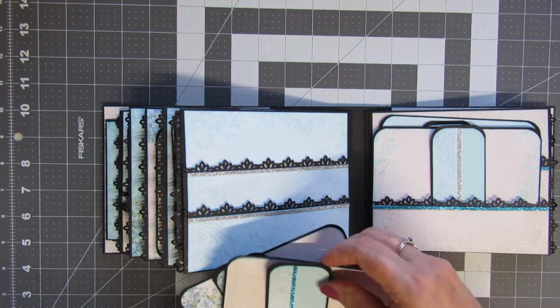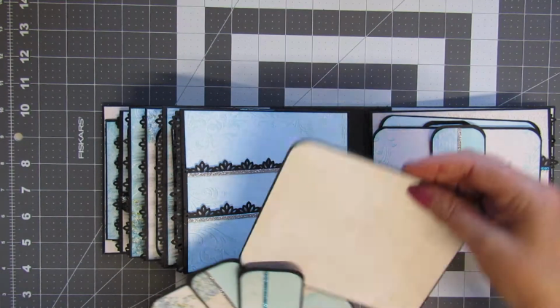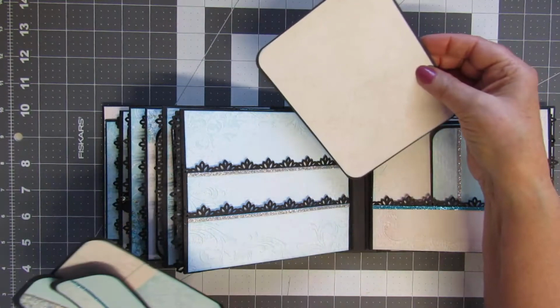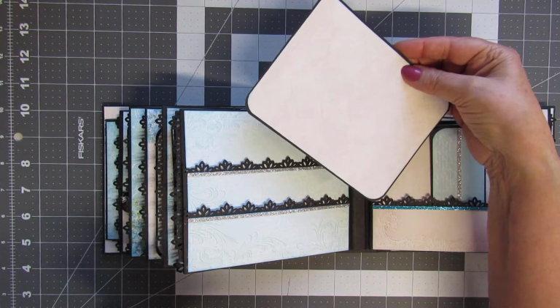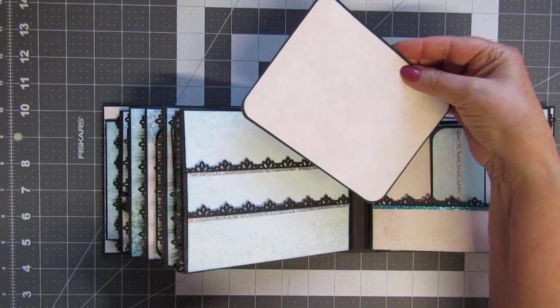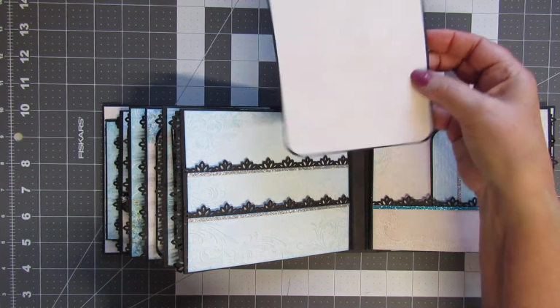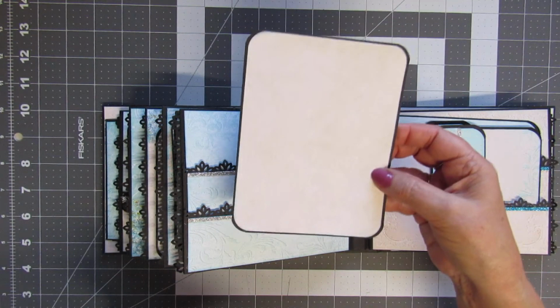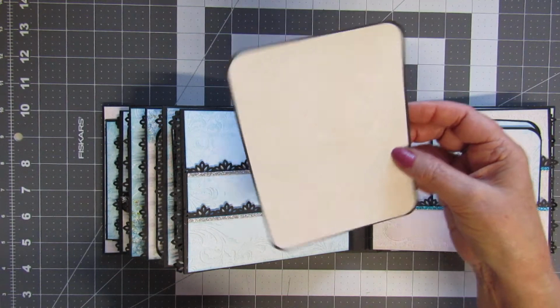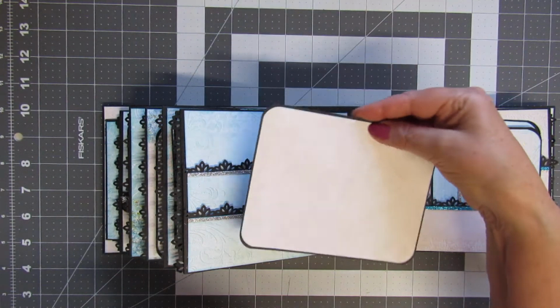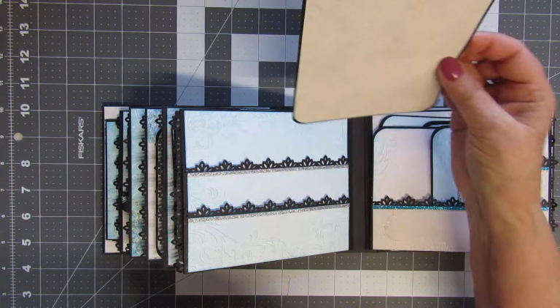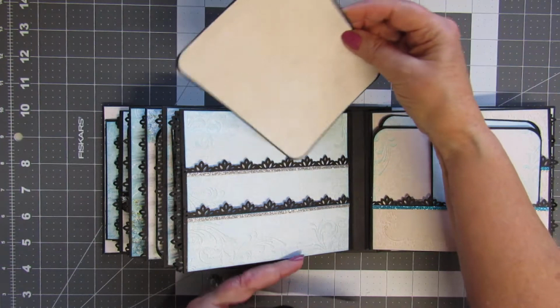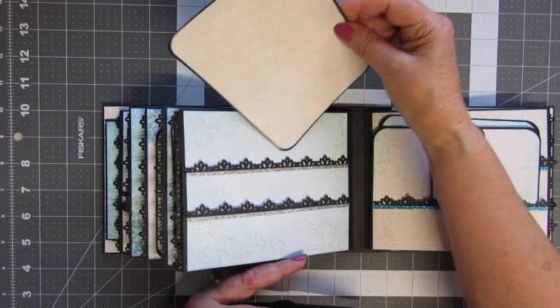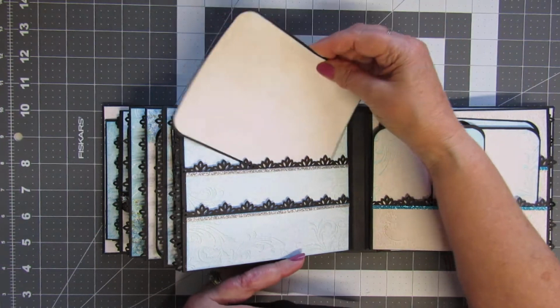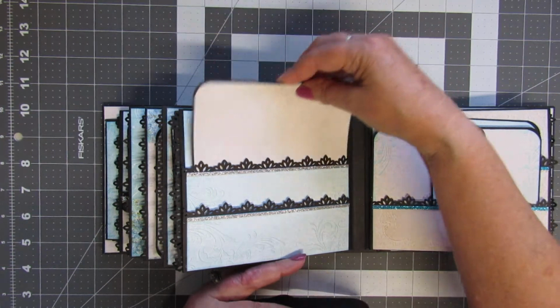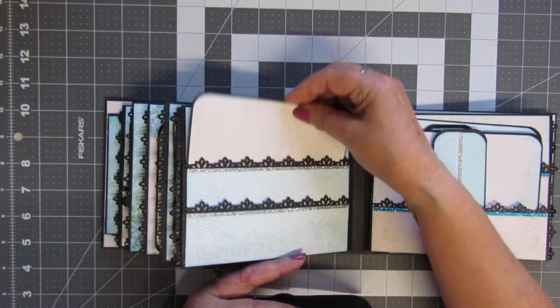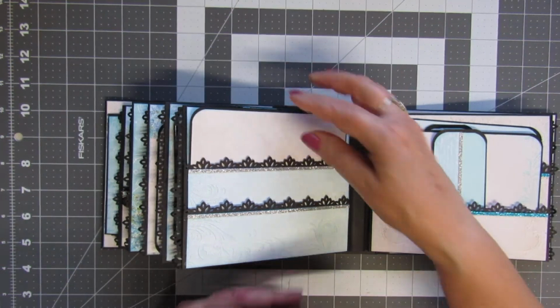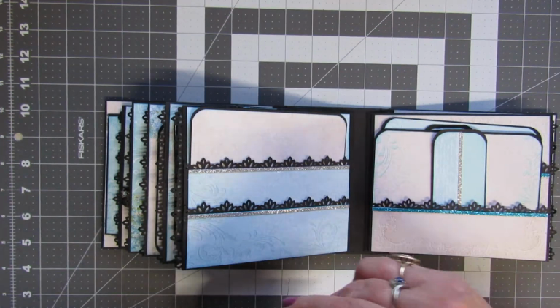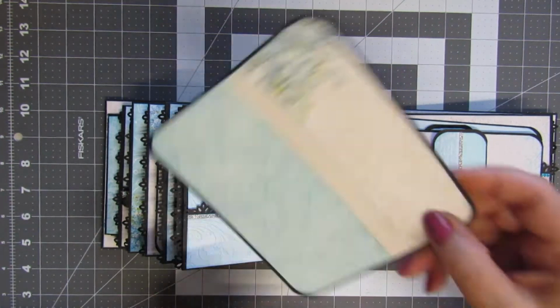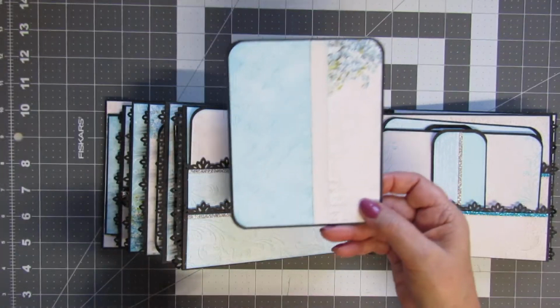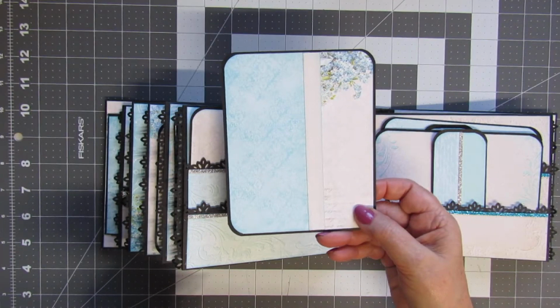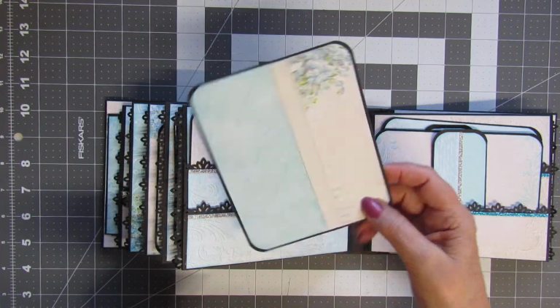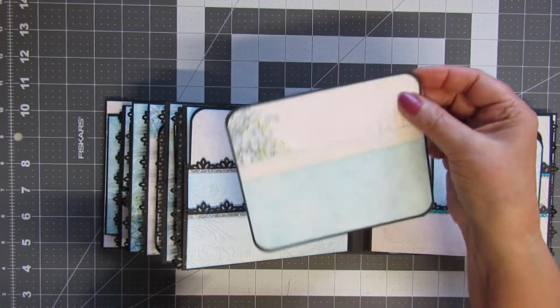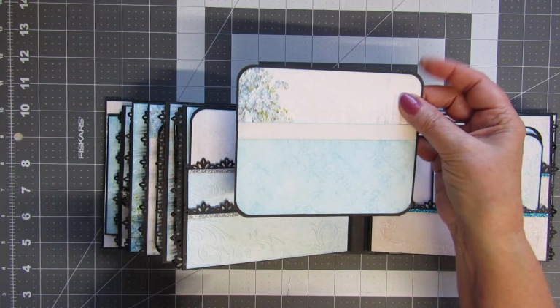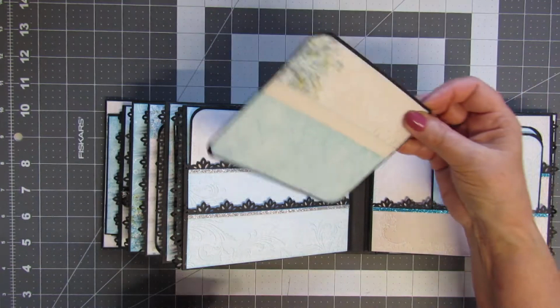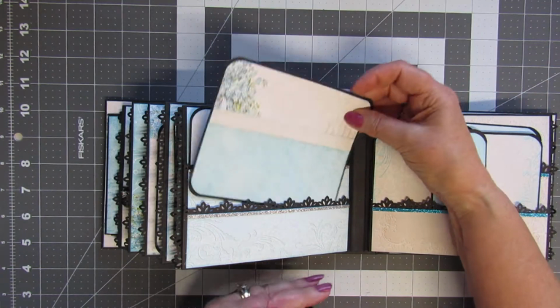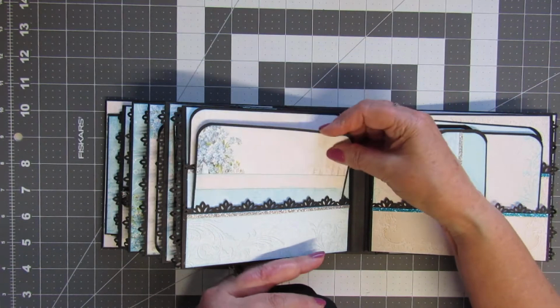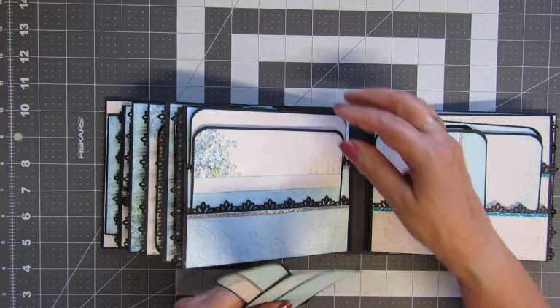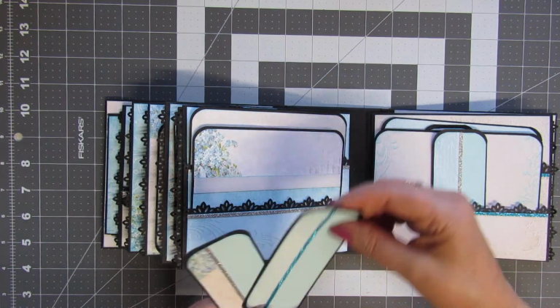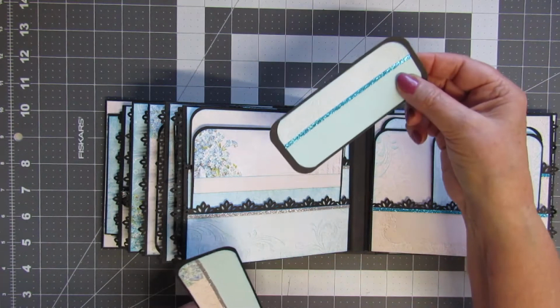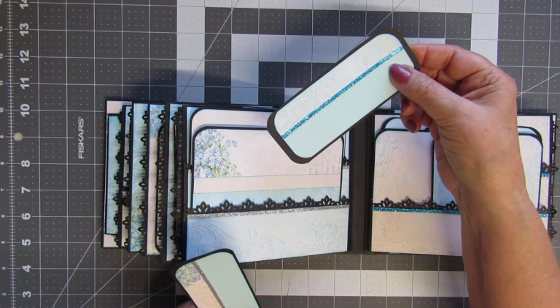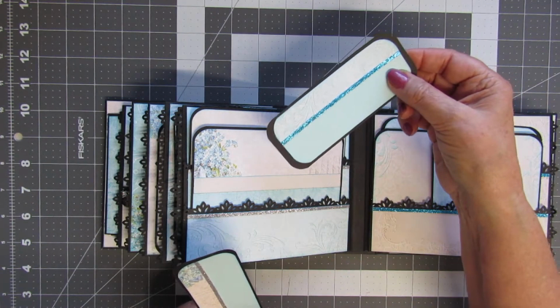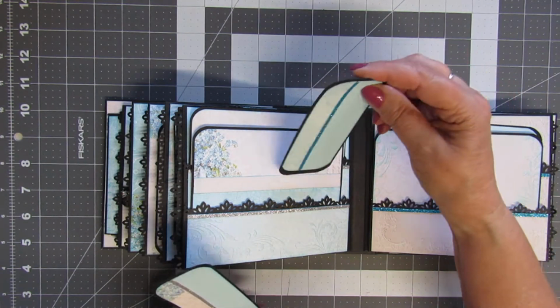Most of these pages have double pockets and nice-size photo mats.